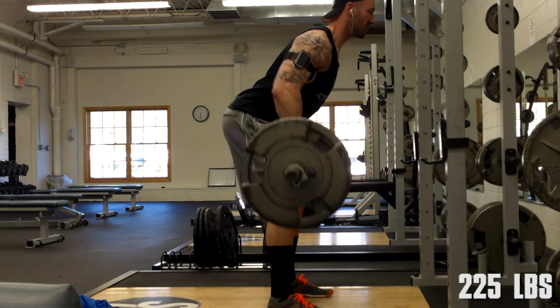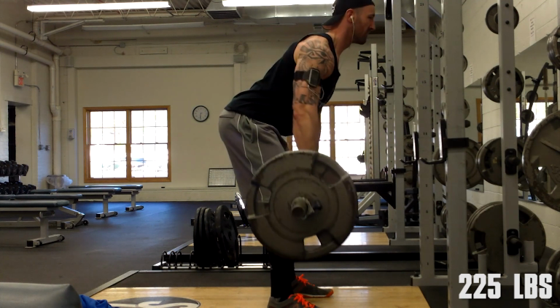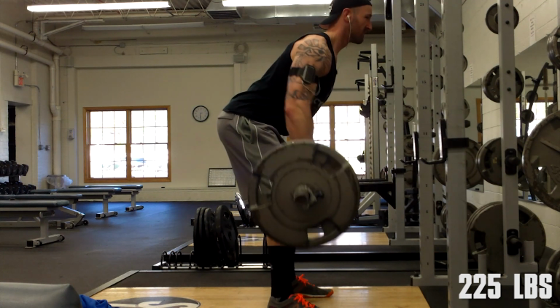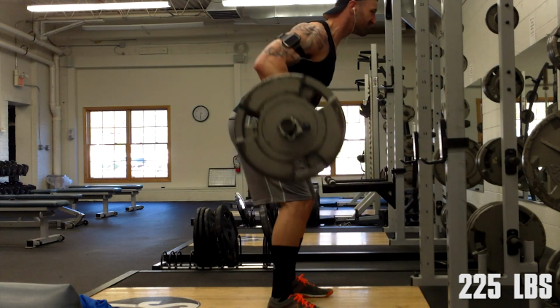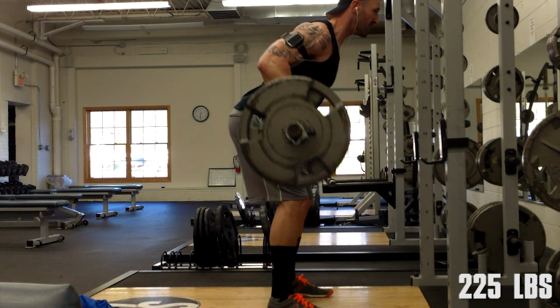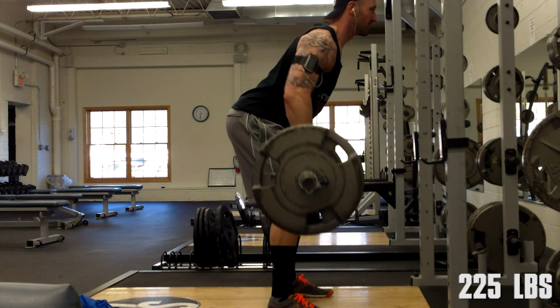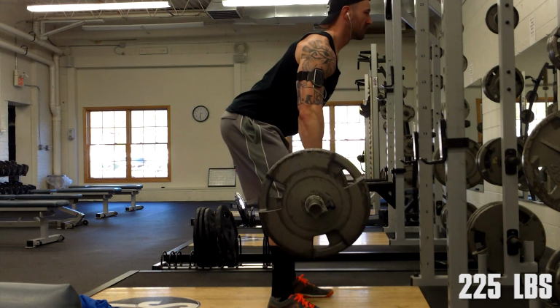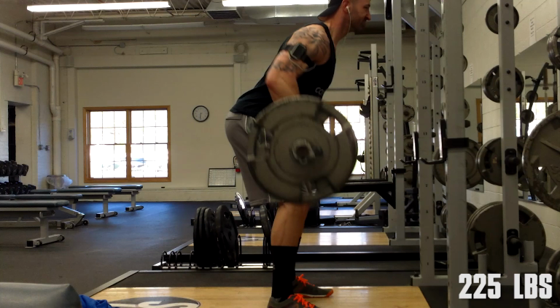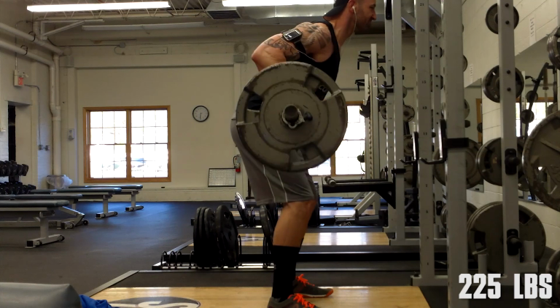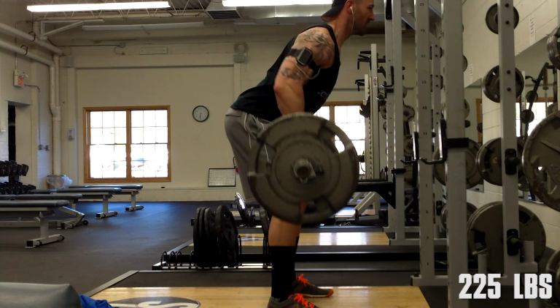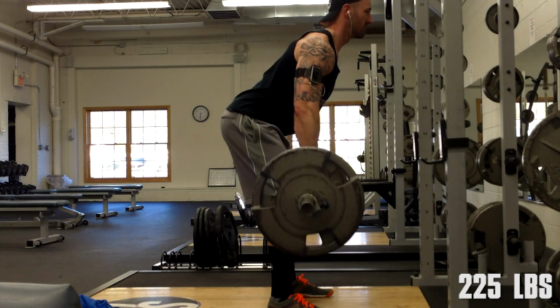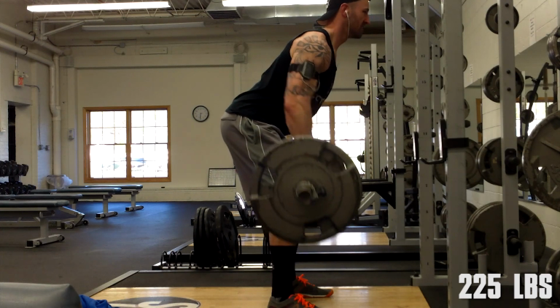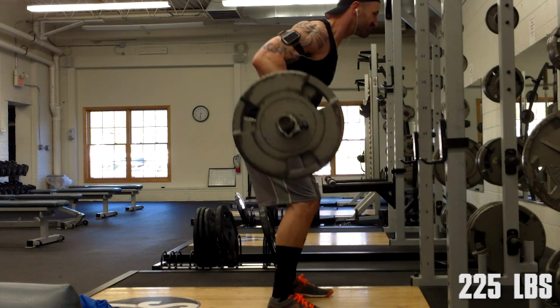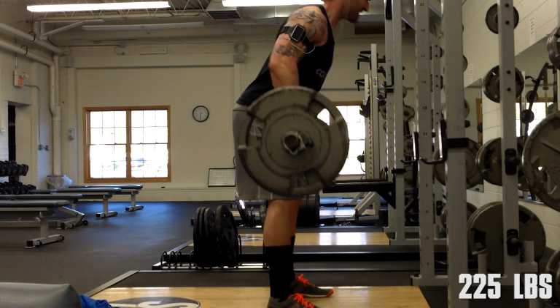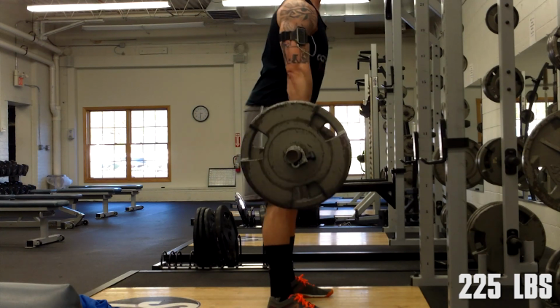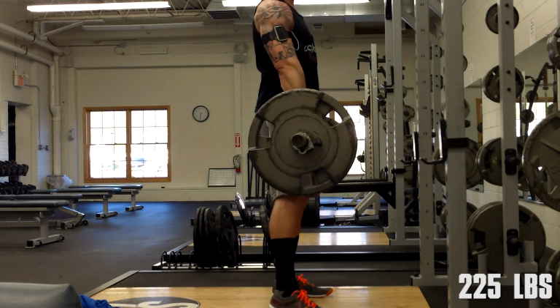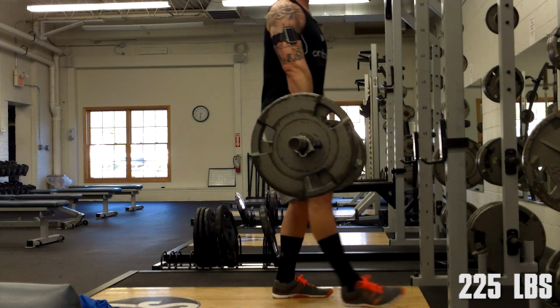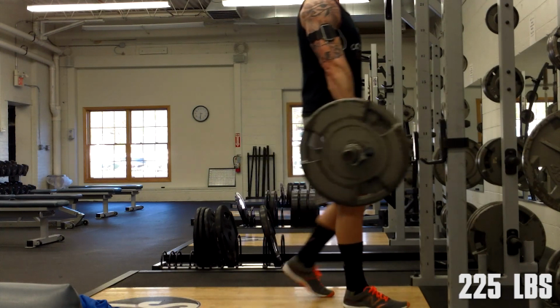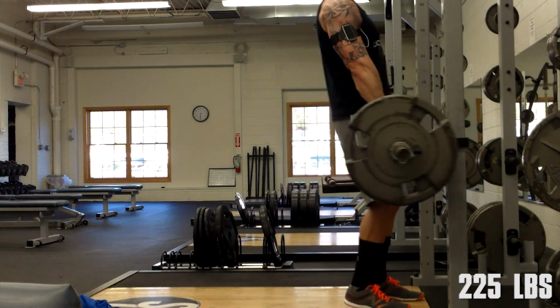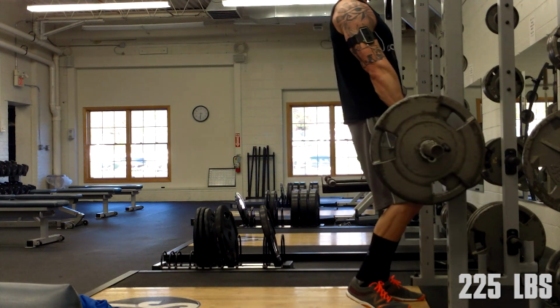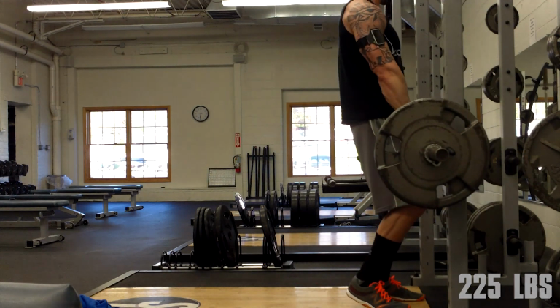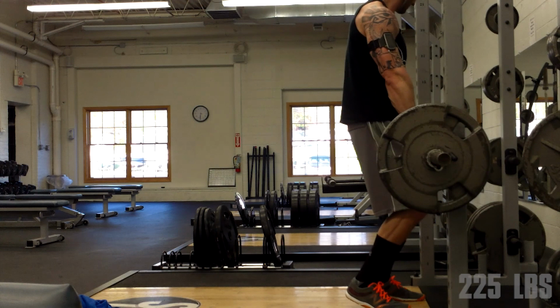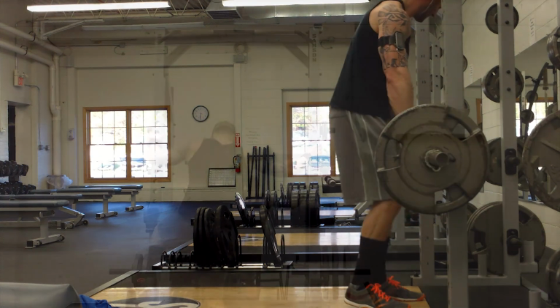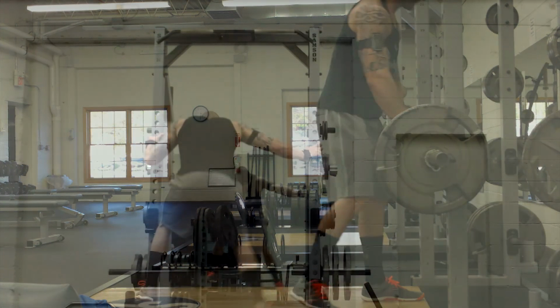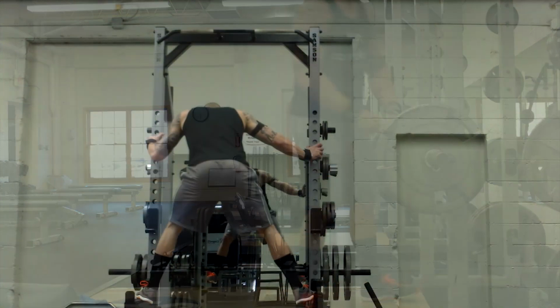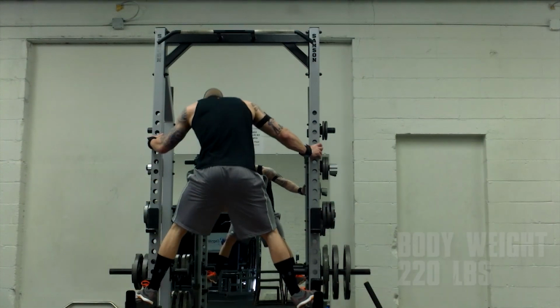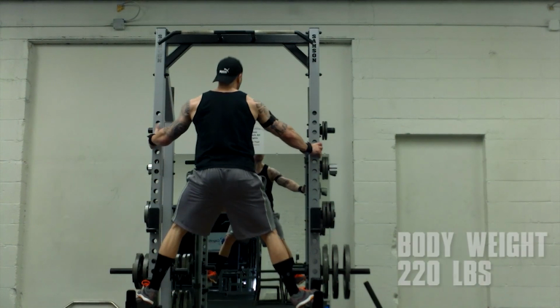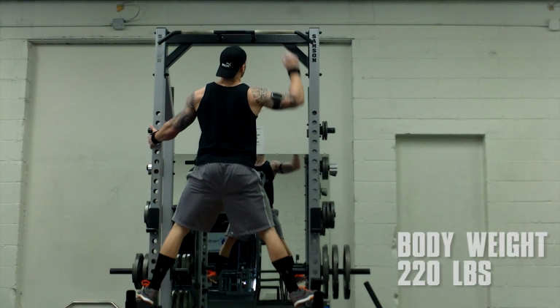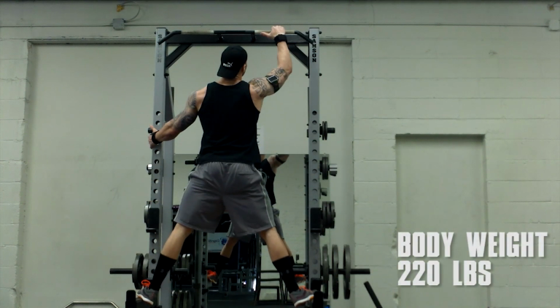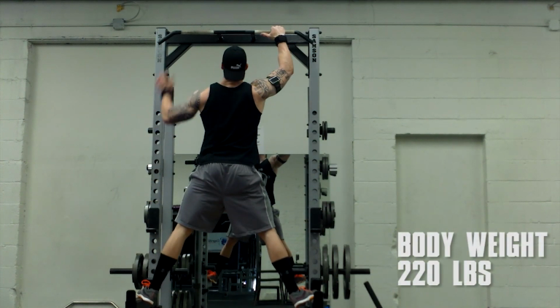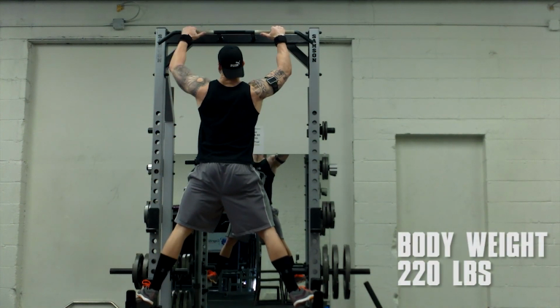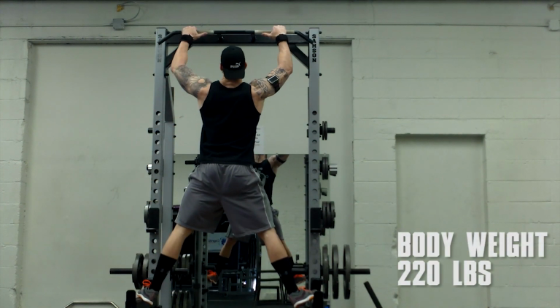The next thing I did was bent over barbell rows — three sets of 10, keeping the weight static at 225. The angle I use here really takes all the stress off my lower back and allows me to feel my lats the best. I'll probably do a tips video on this in the future, as you guys have requested.